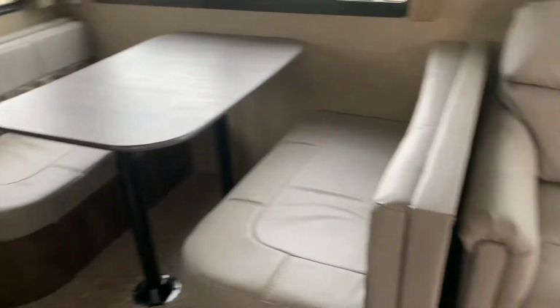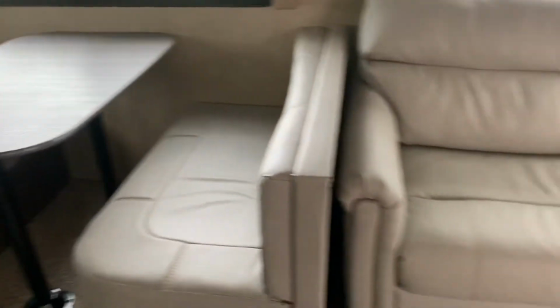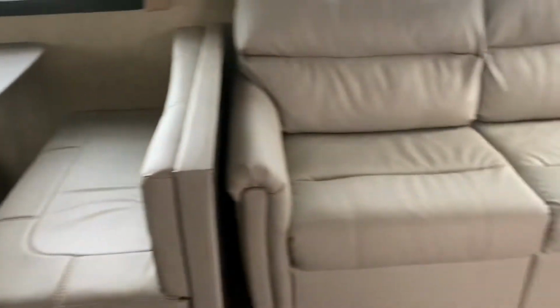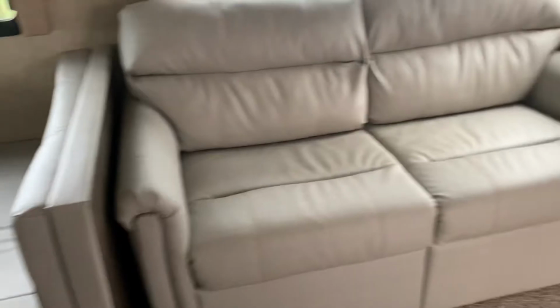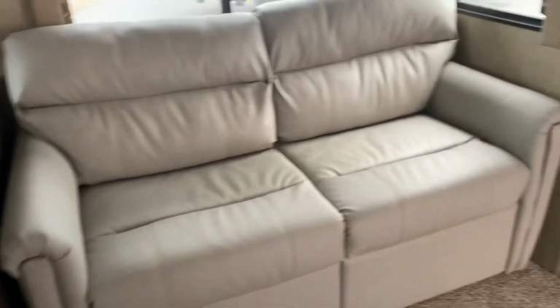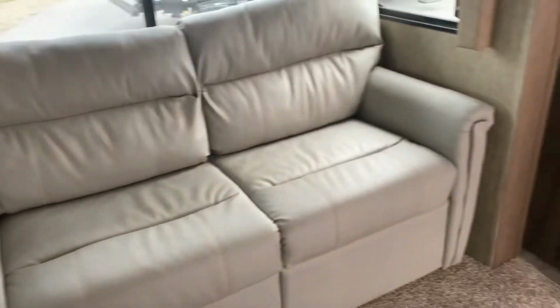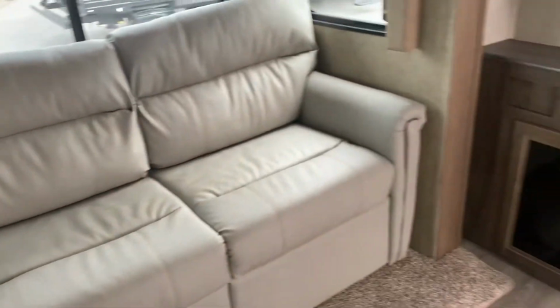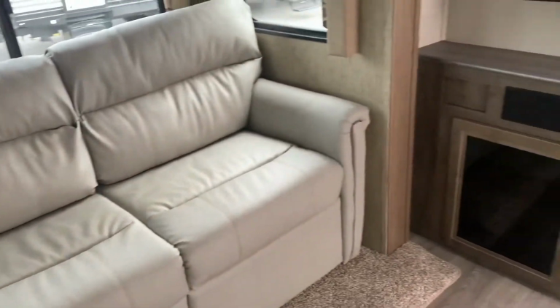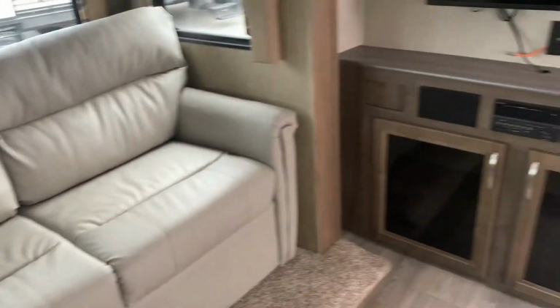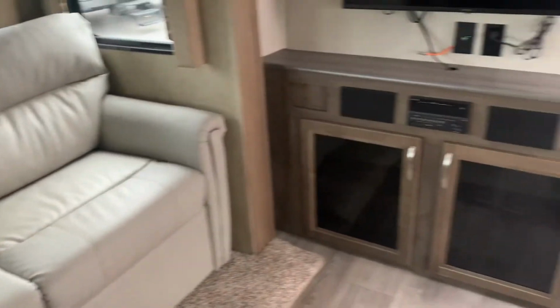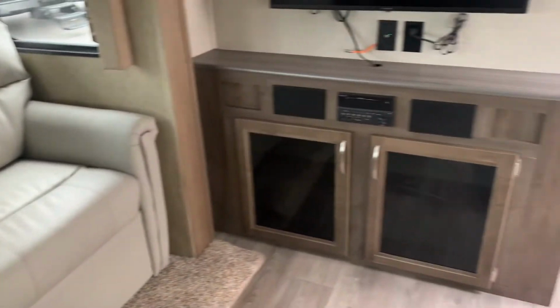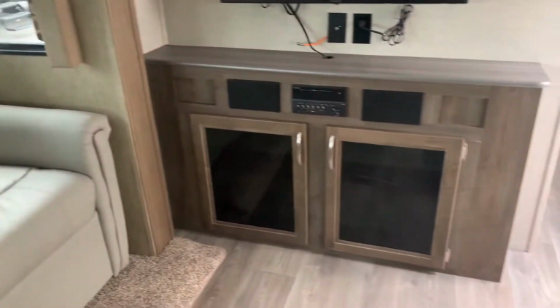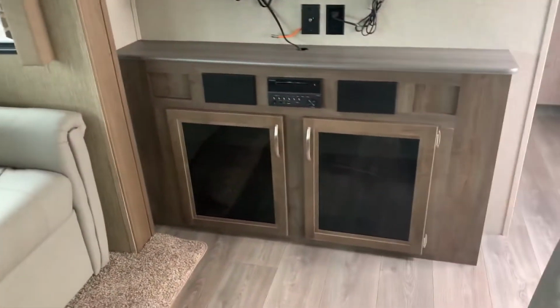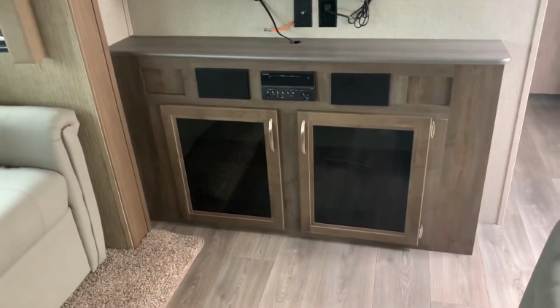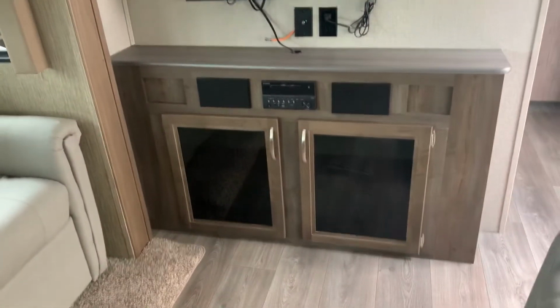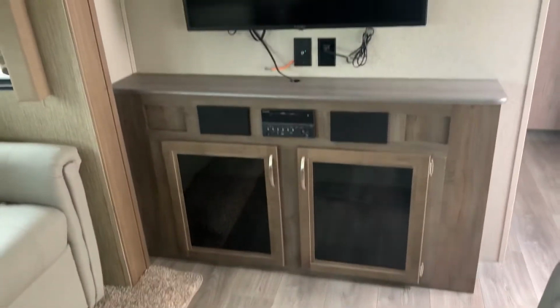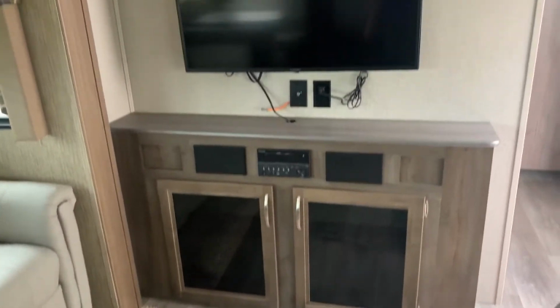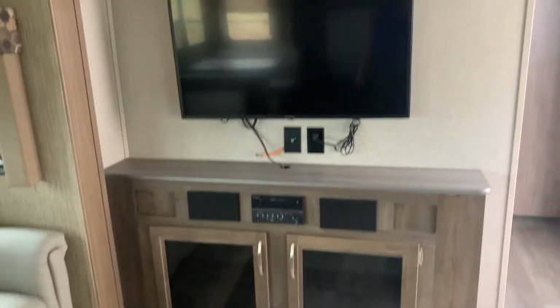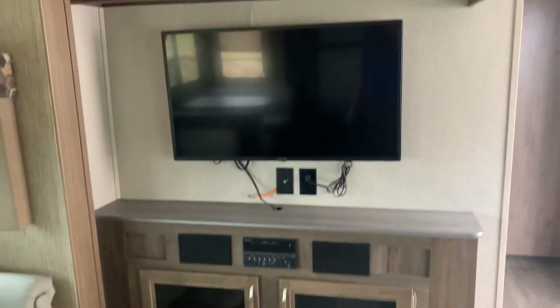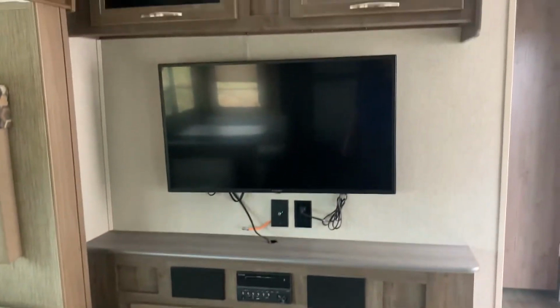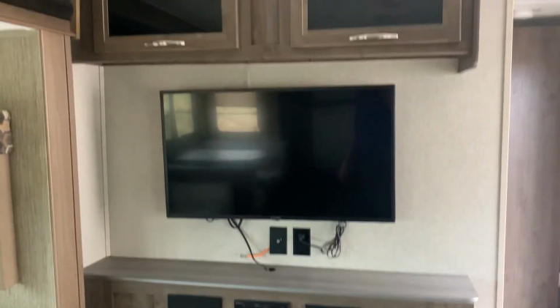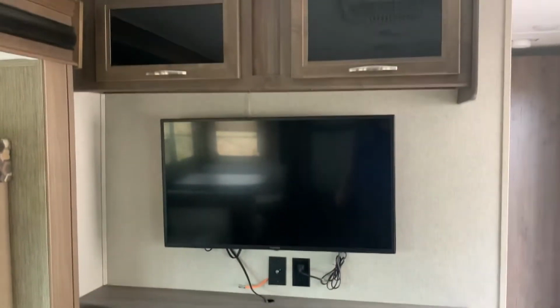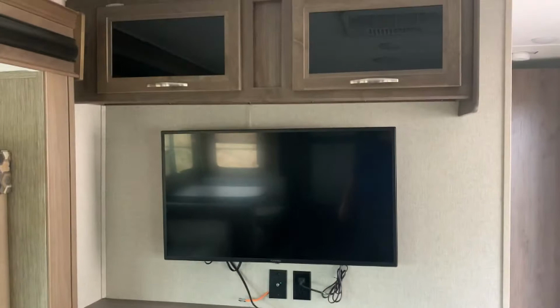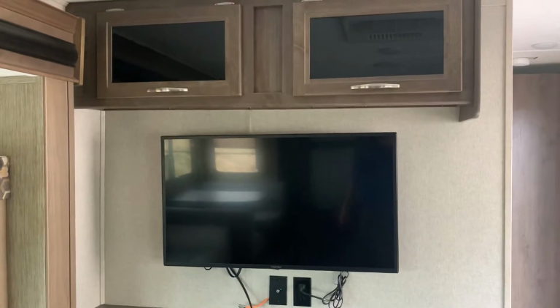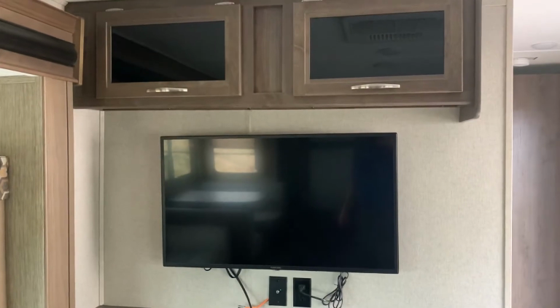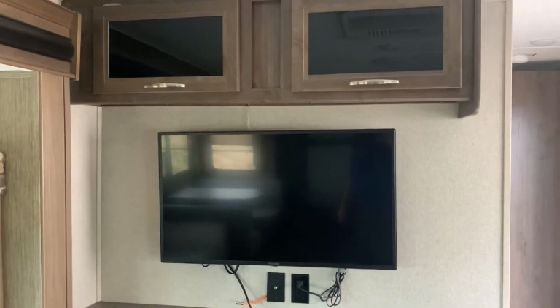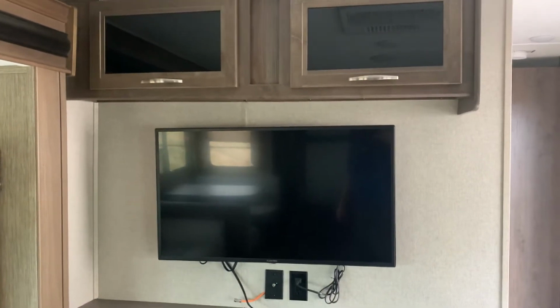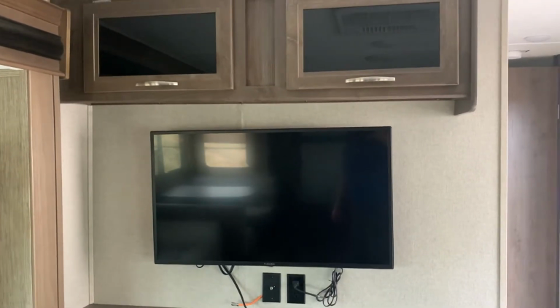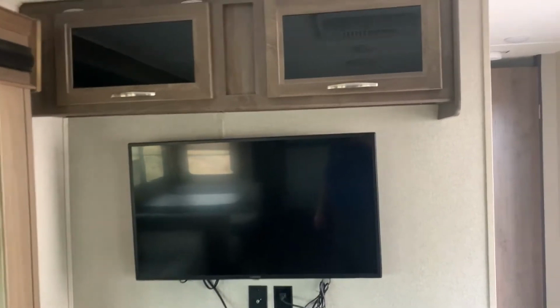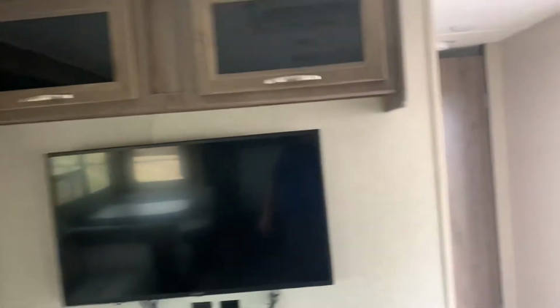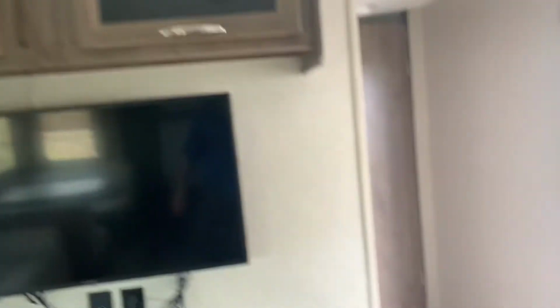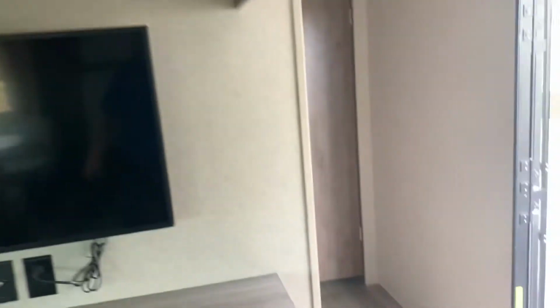We also have our dinette, couch, front entertainment cabinets, and our entertainment center with our TV and cabinets up above.